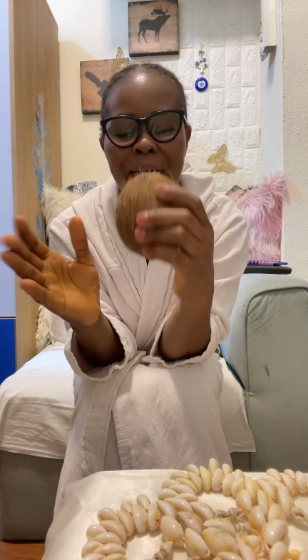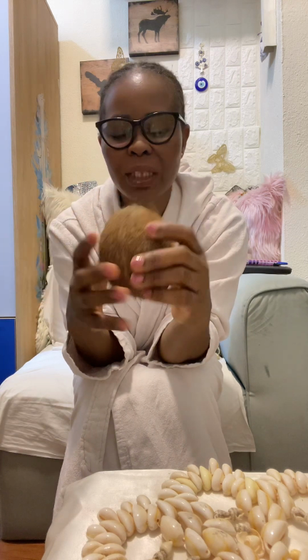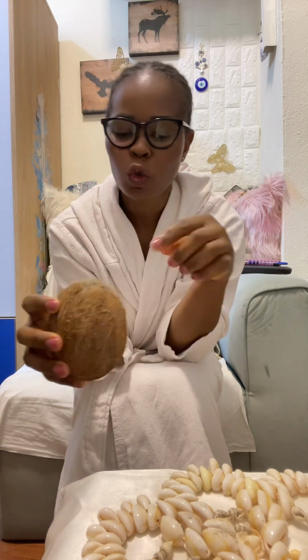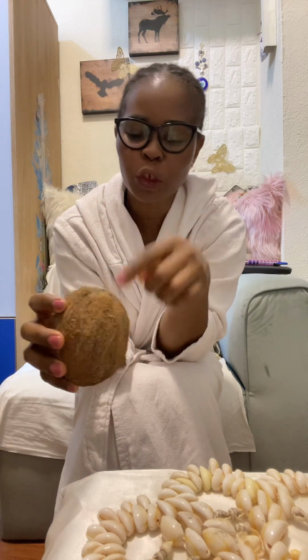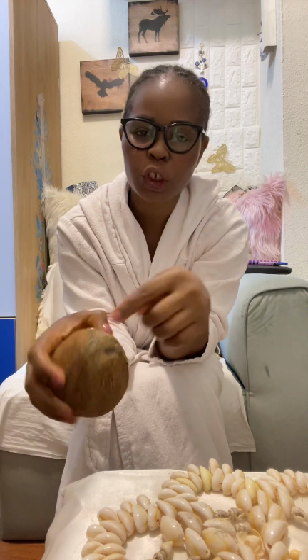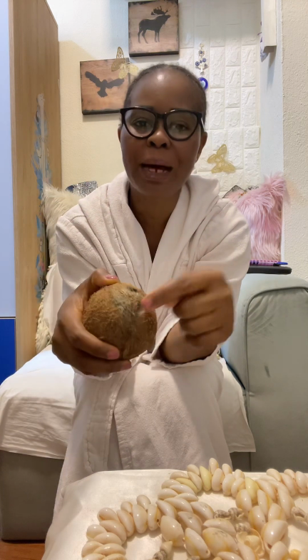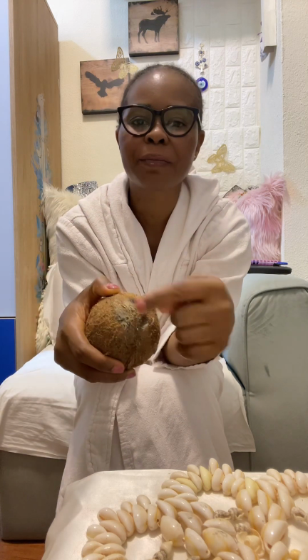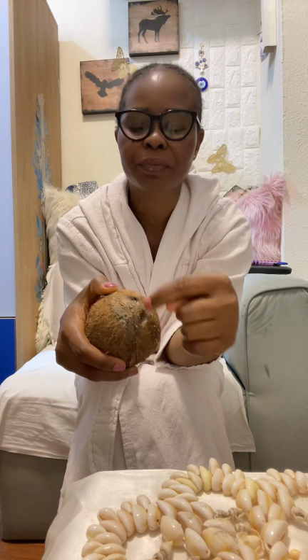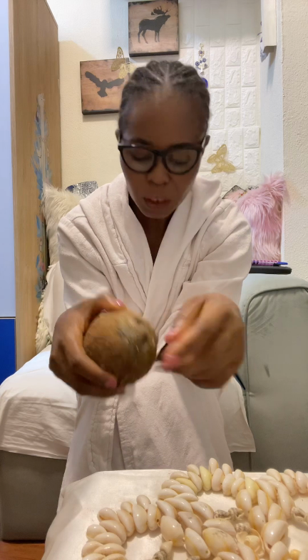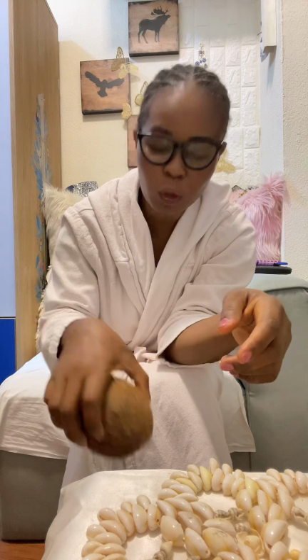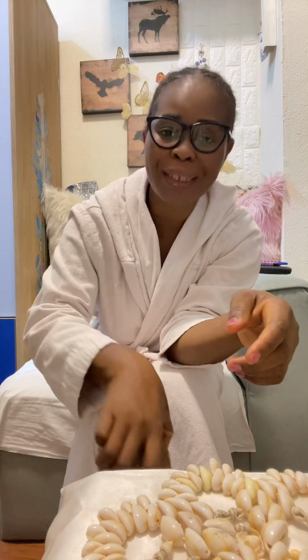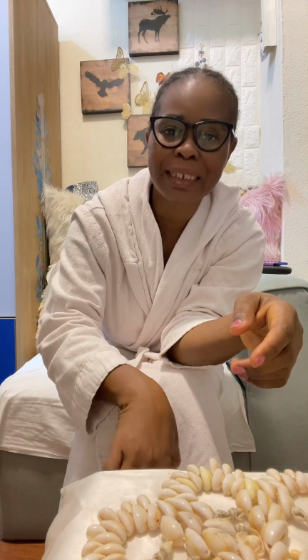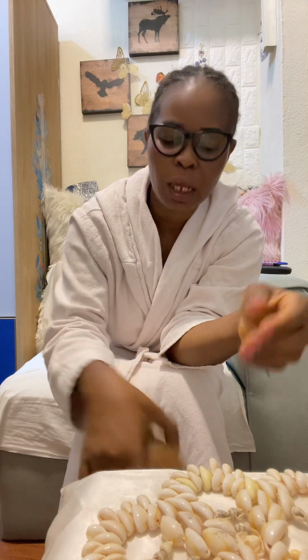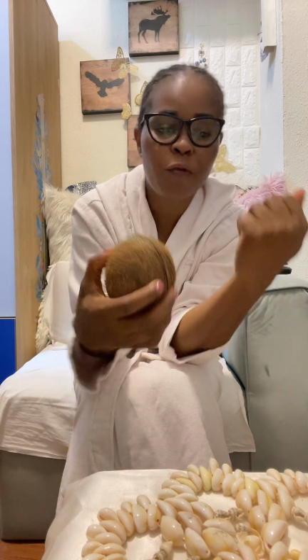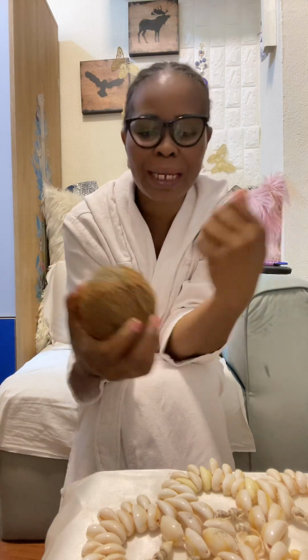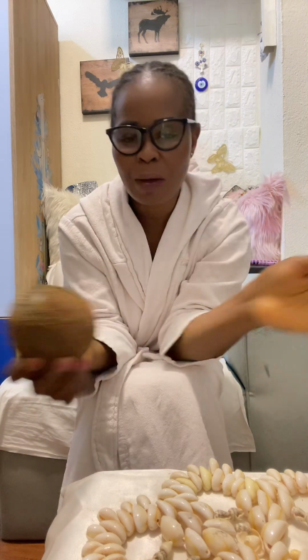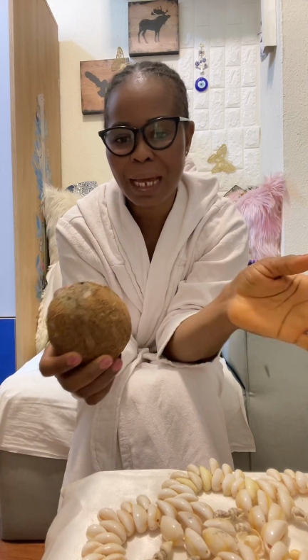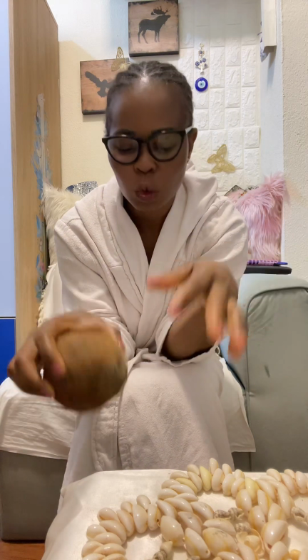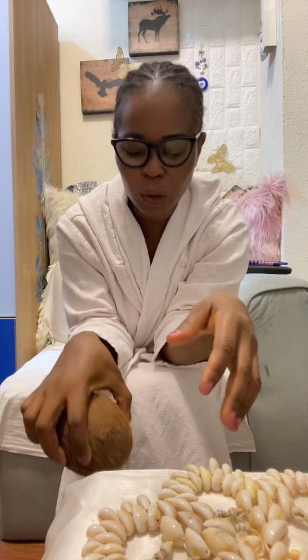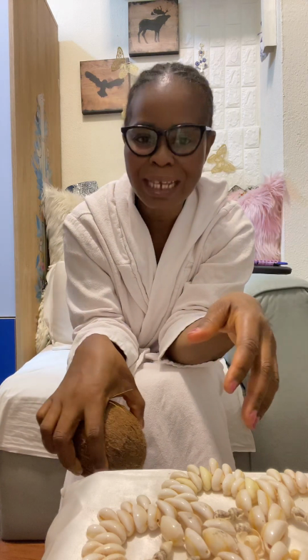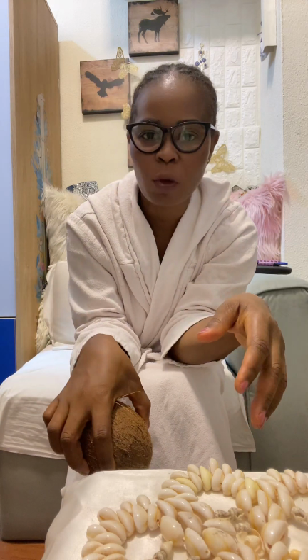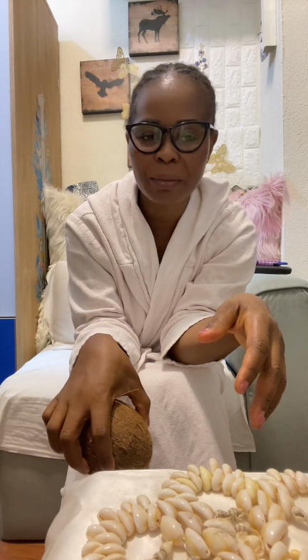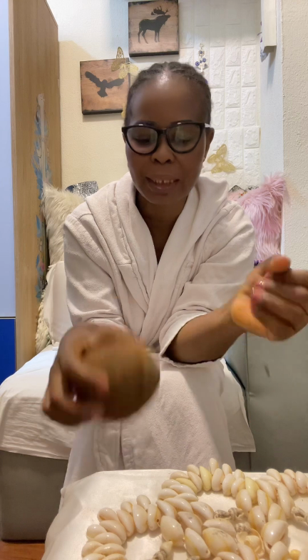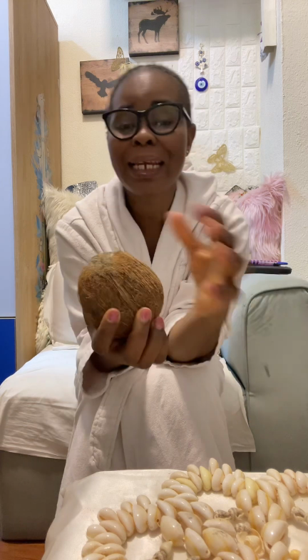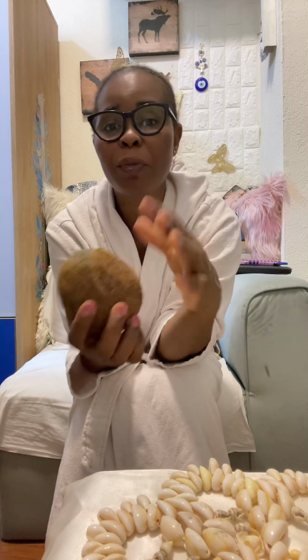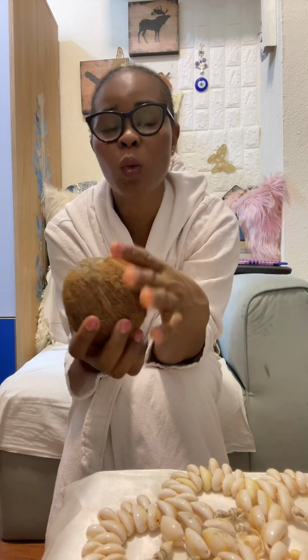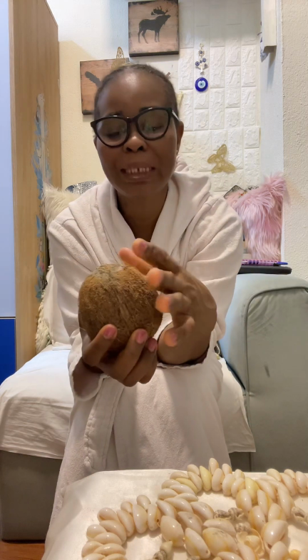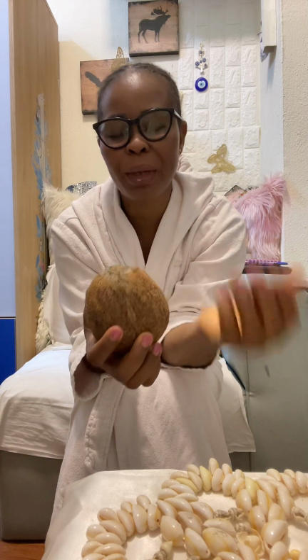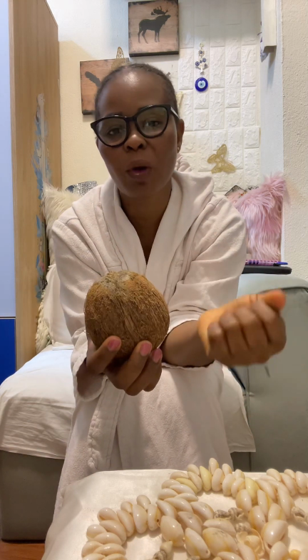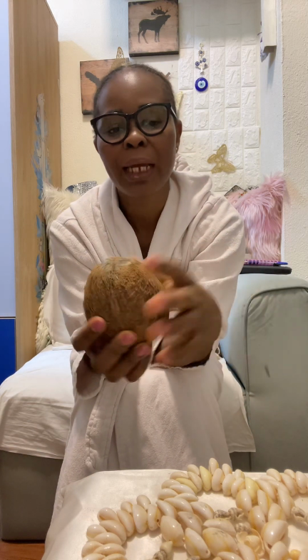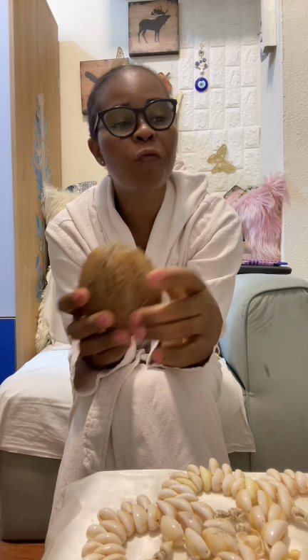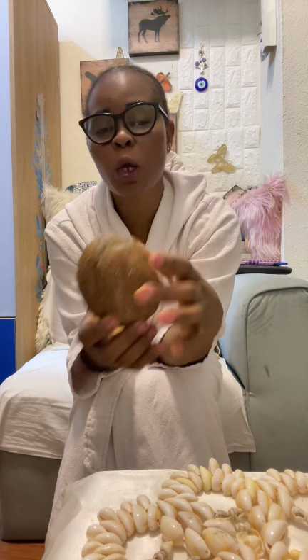After saying everything, punch this part and put the water inside — because if you break it the water will splash. So put the coconut water inside your bucket. Then look for something like a hammer to open this coconut.